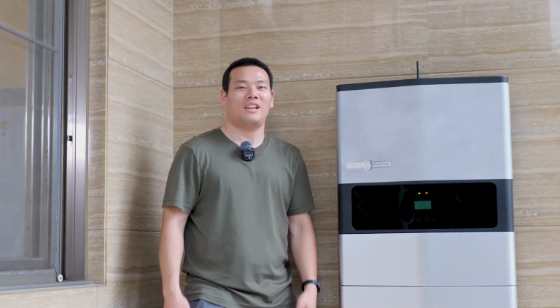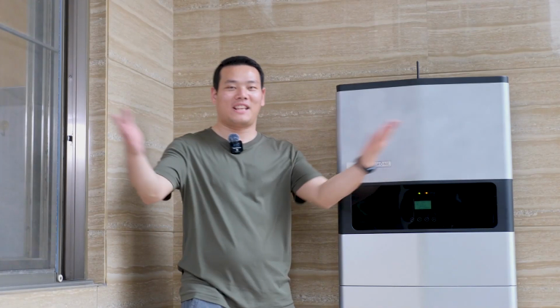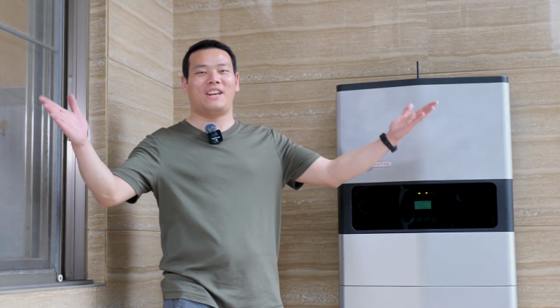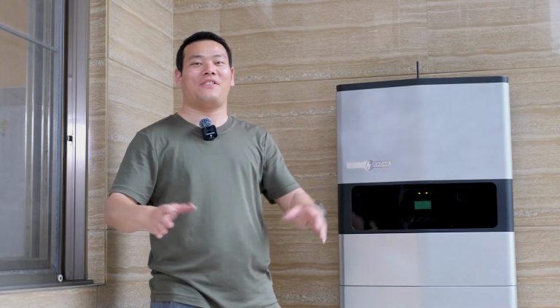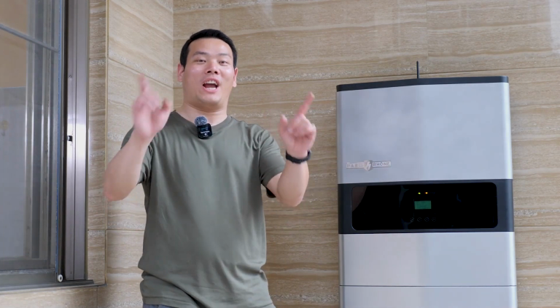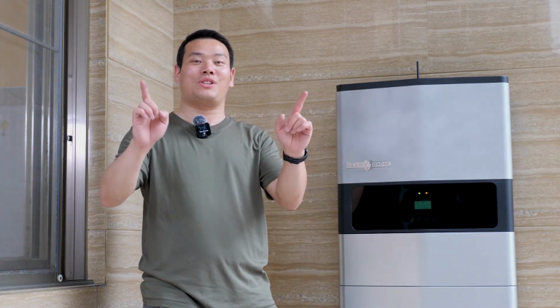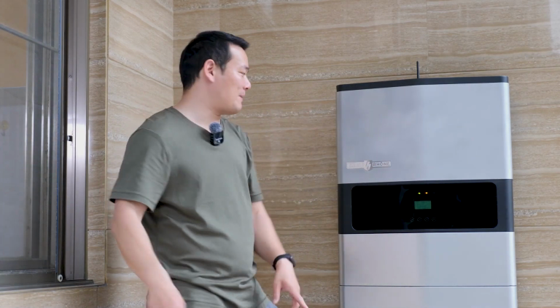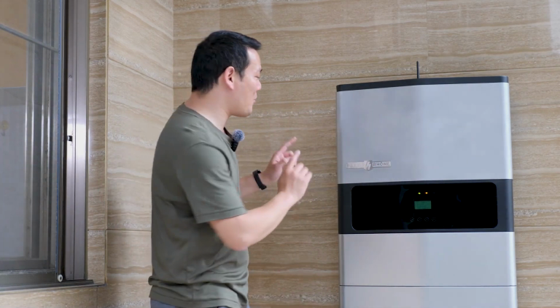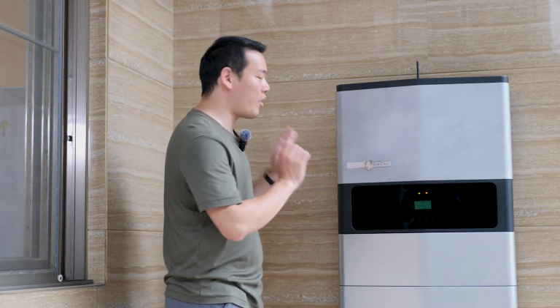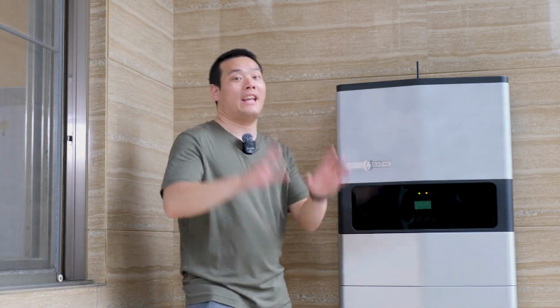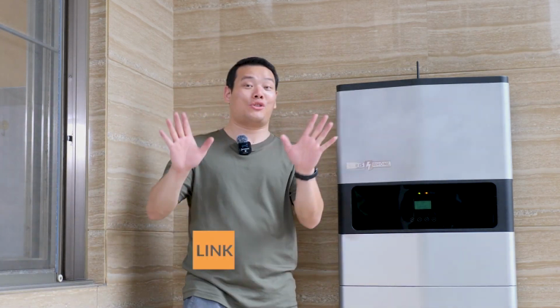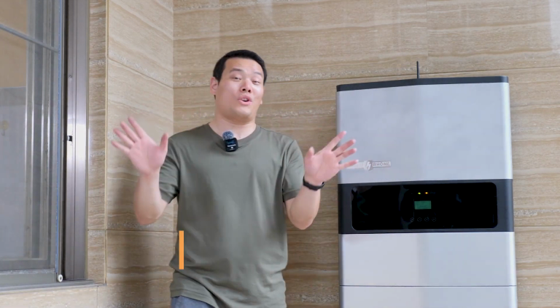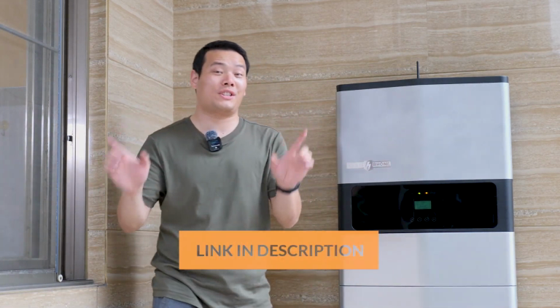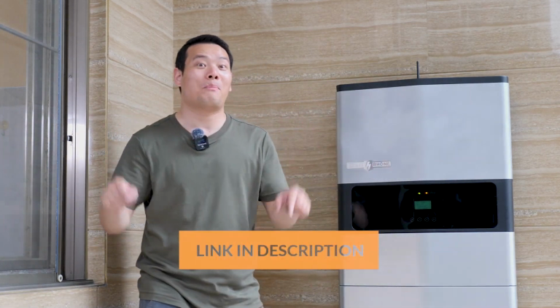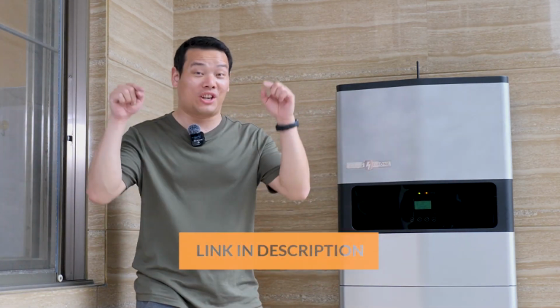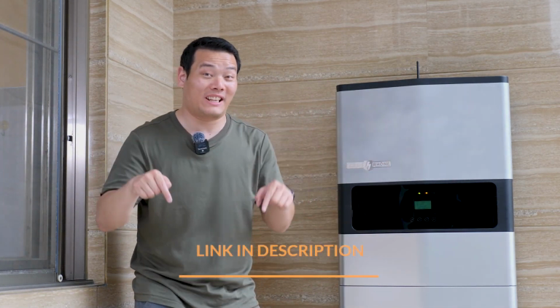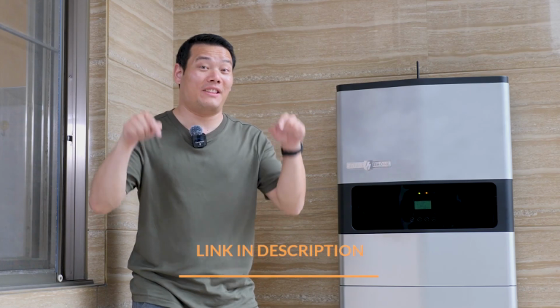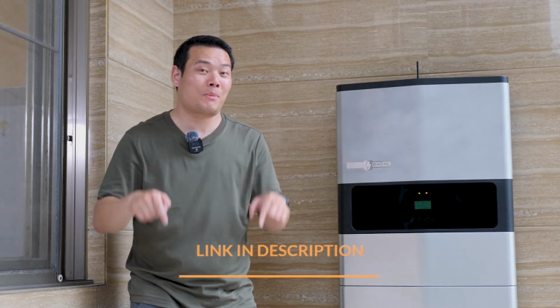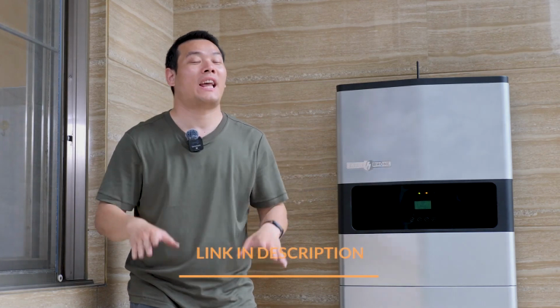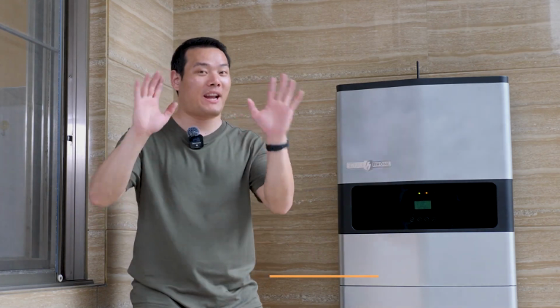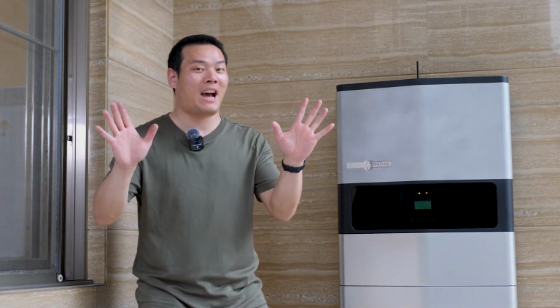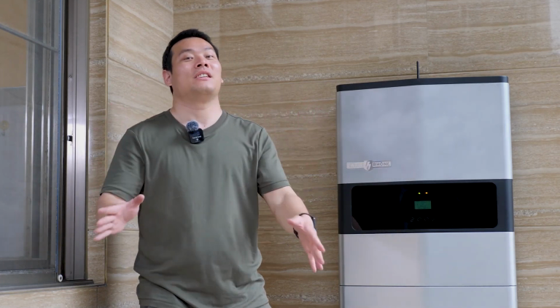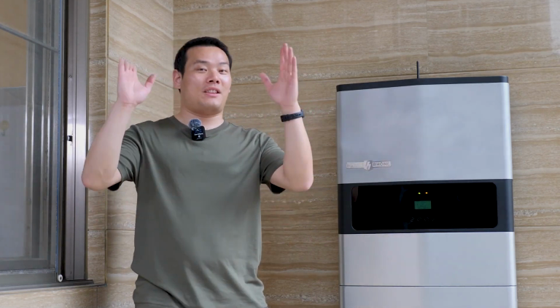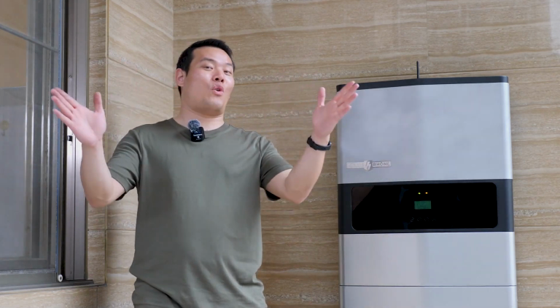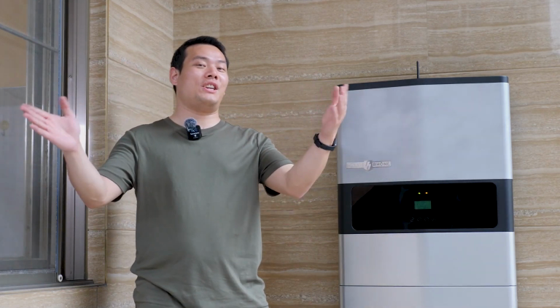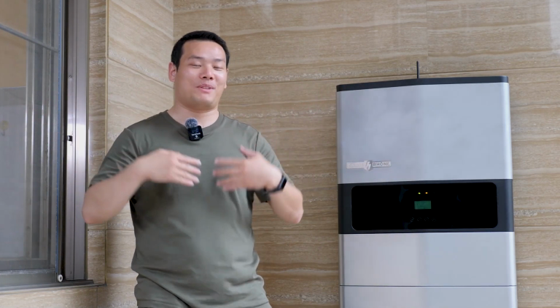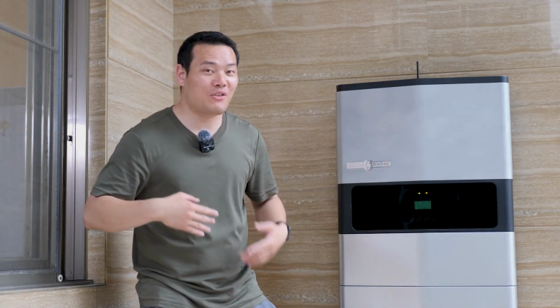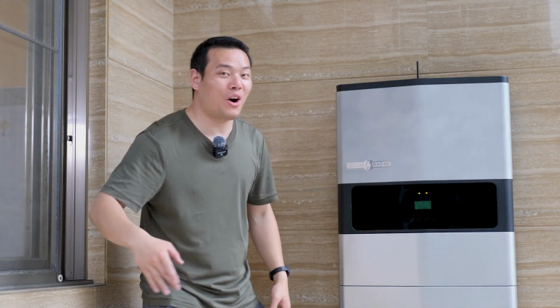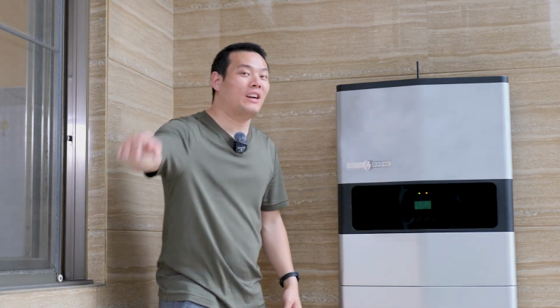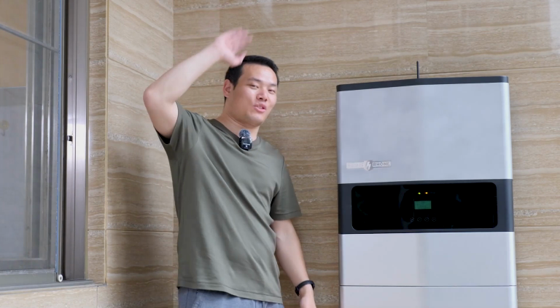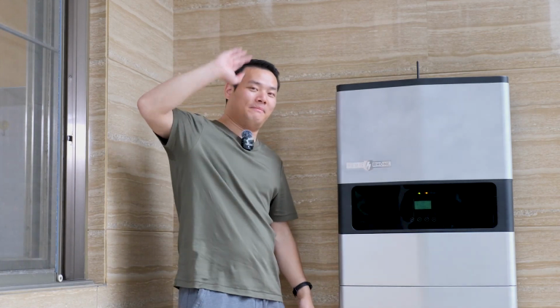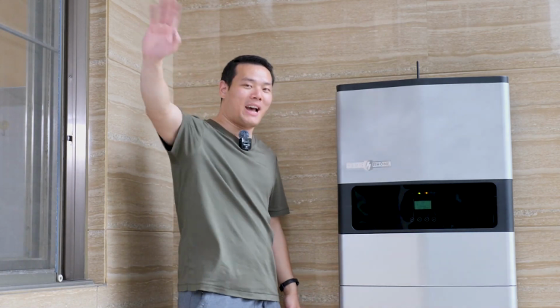Alright, that's the video. If you are interested in this Paris One Energy storage system, please check the link in the description and back them now. Thanks for watching. I'm Sami, I'll see you in the next one. Bye-bye.